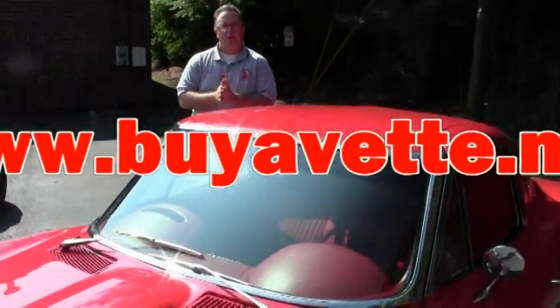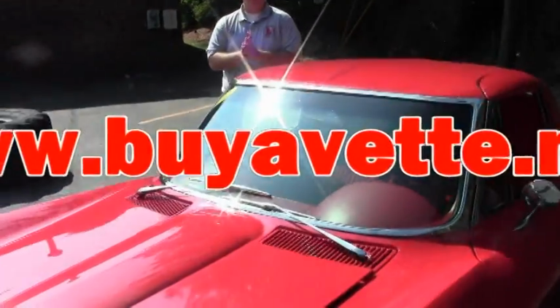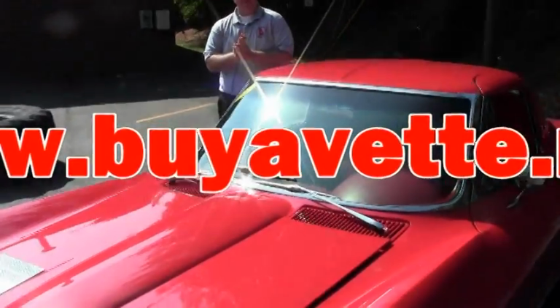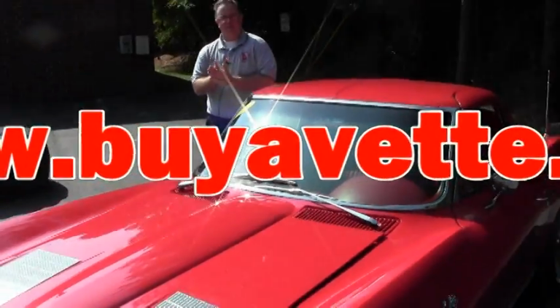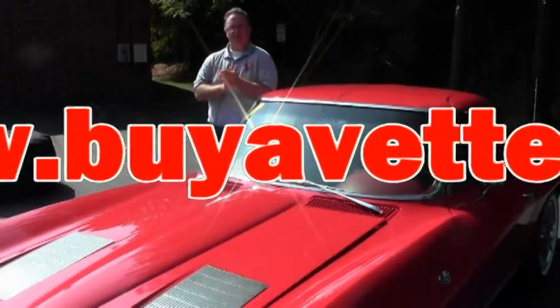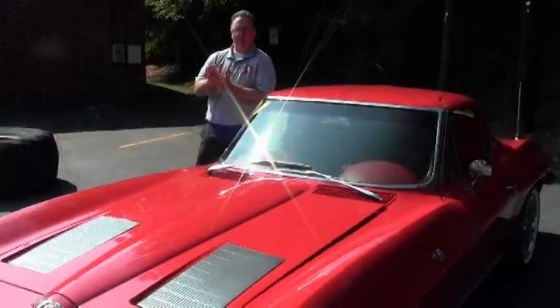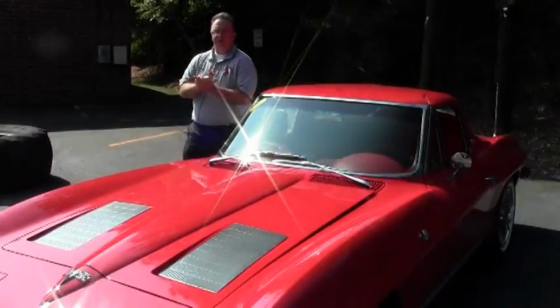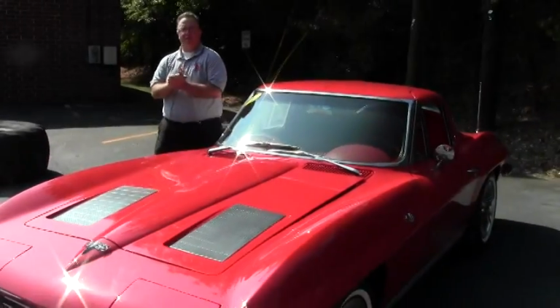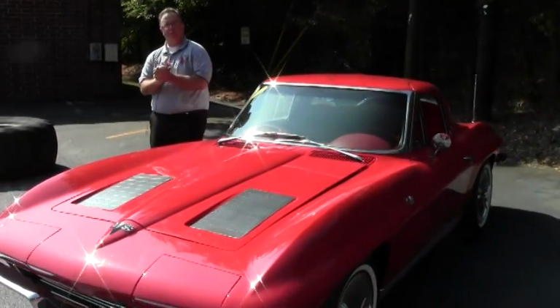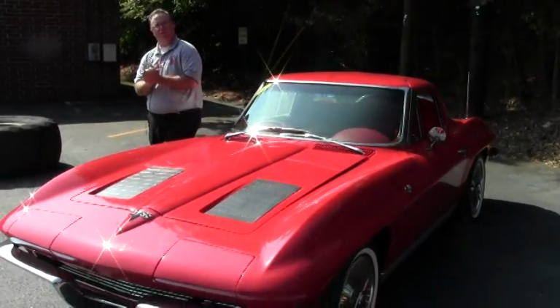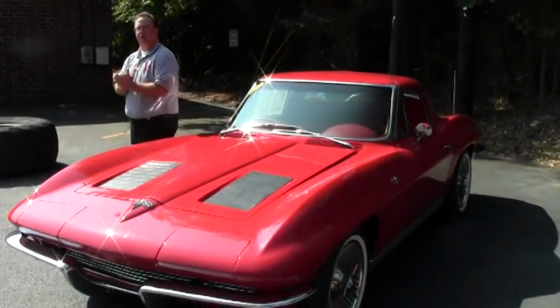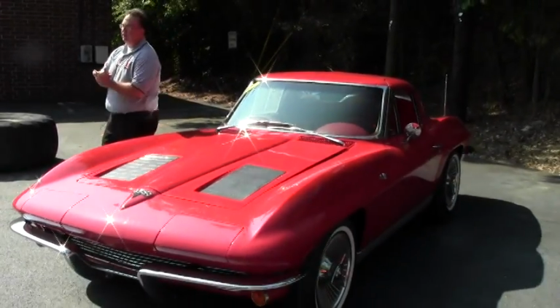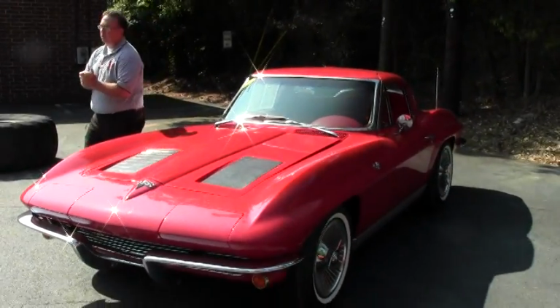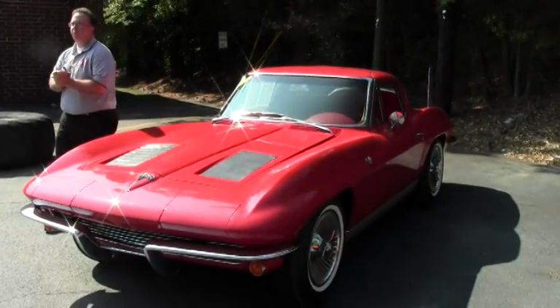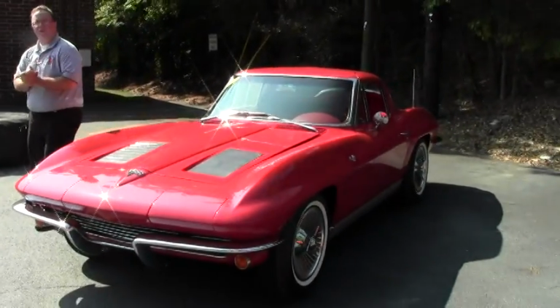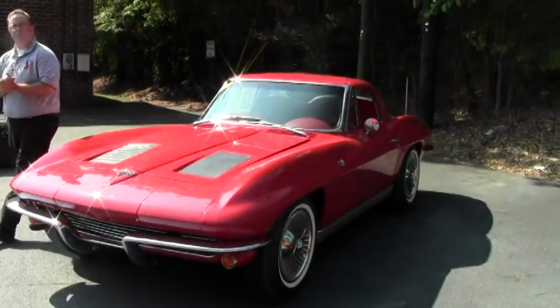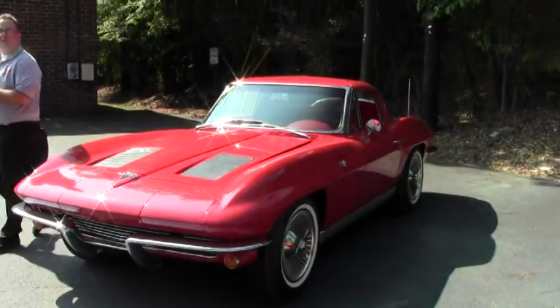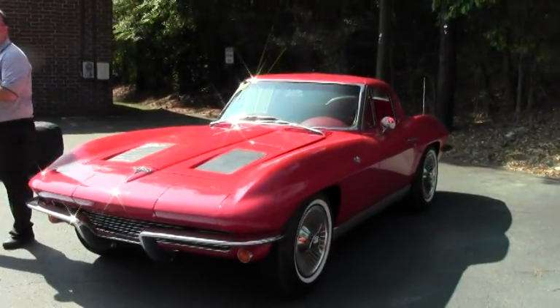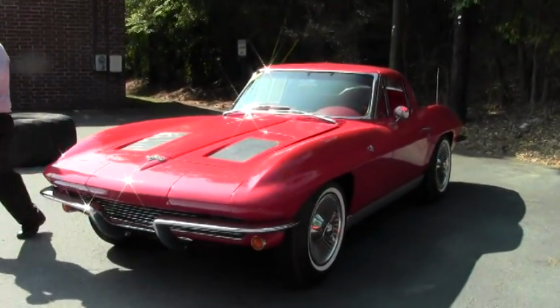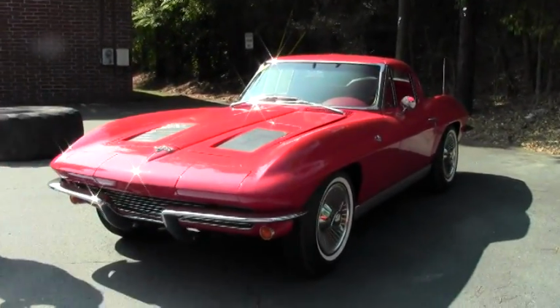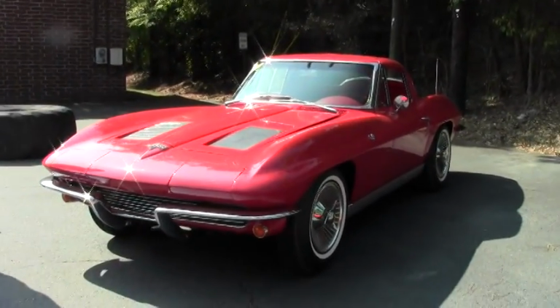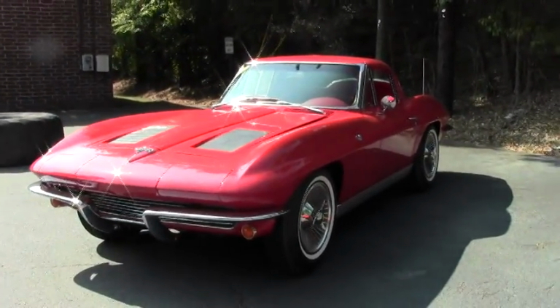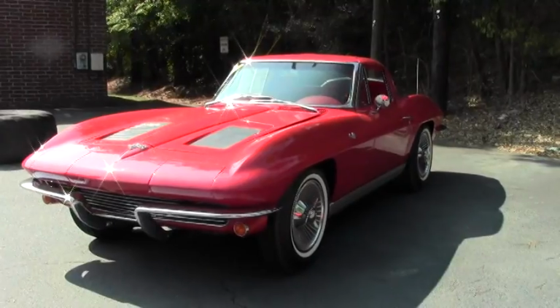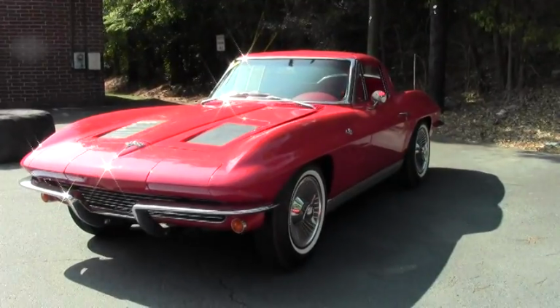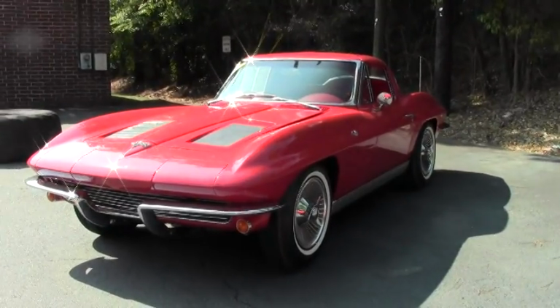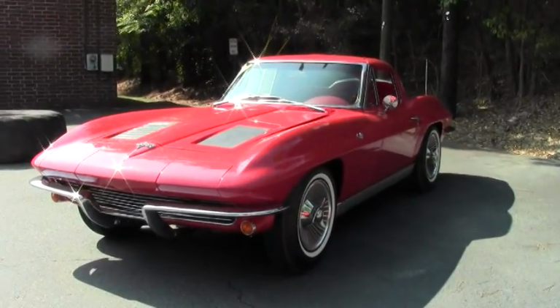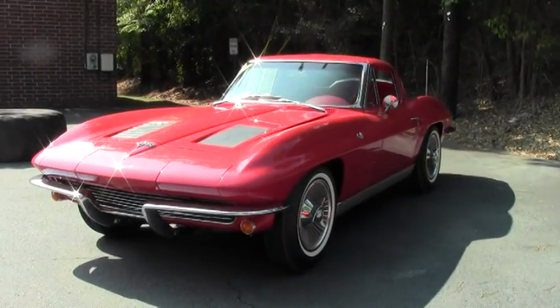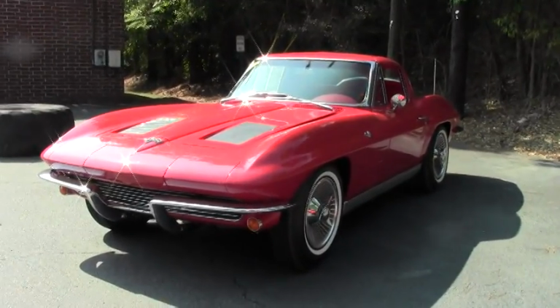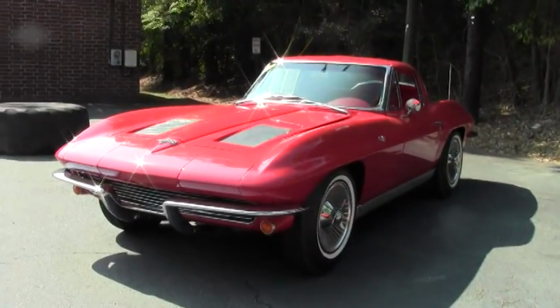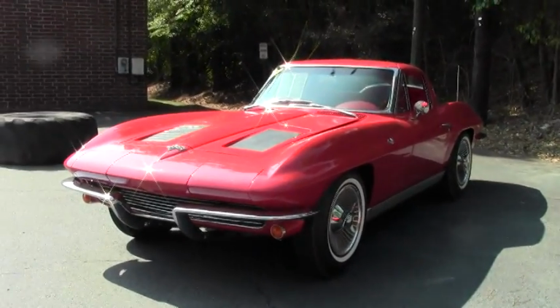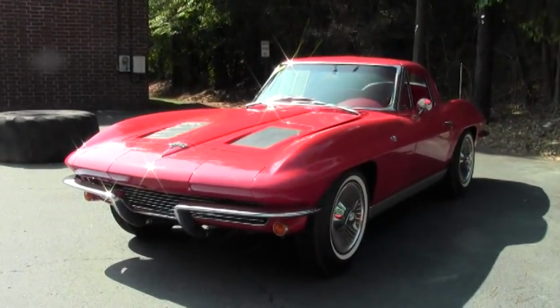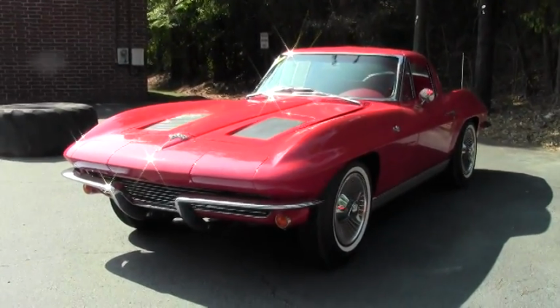Welcome to Buy A Vet folks. Today we get to look at a very special car, one that almost everybody knows about whether you're a Corvette freak like us or not — the '63 split window.